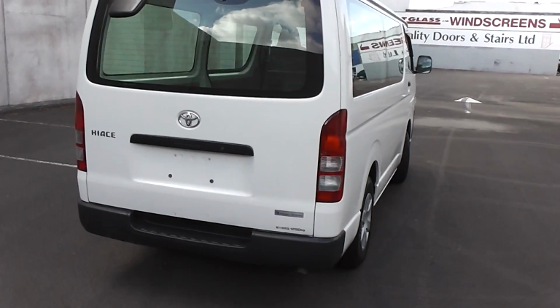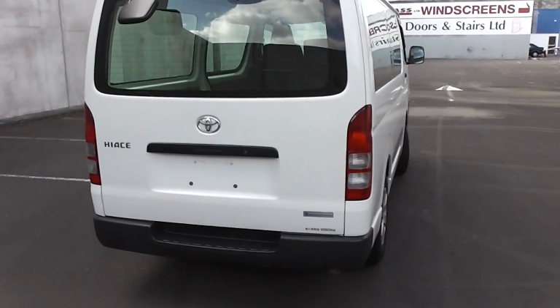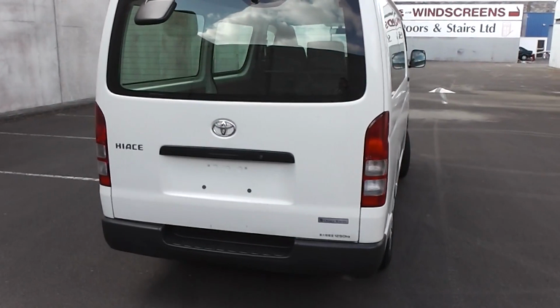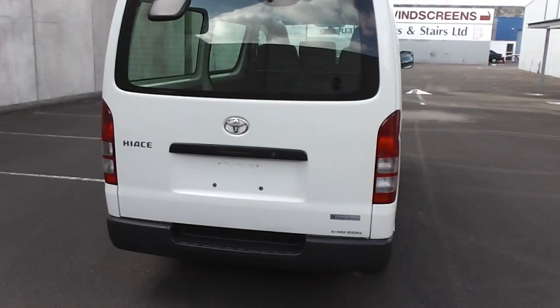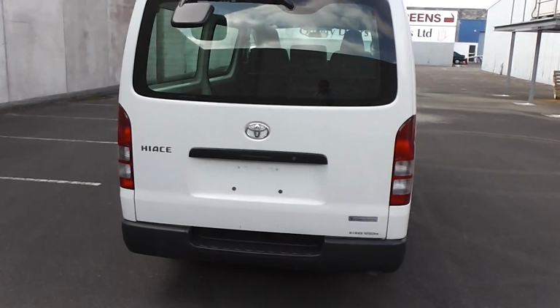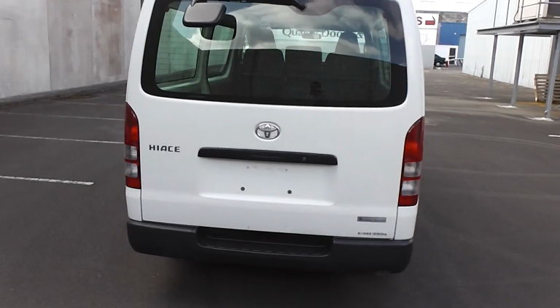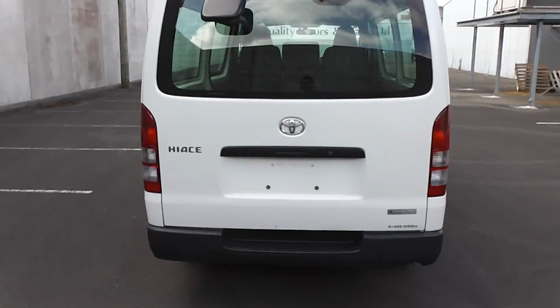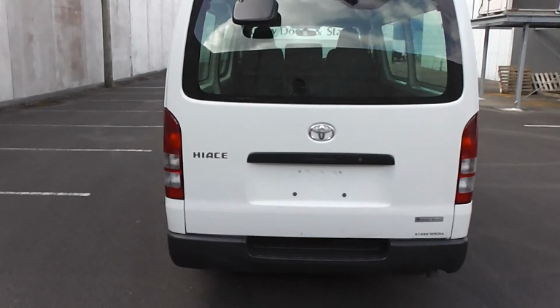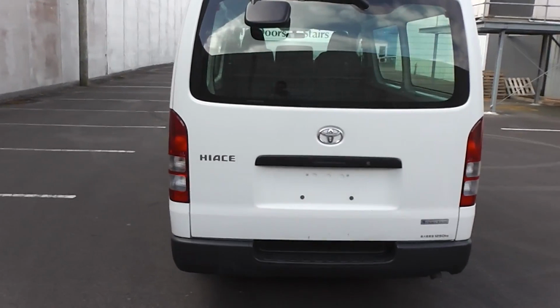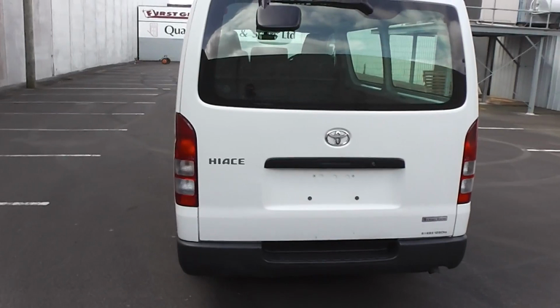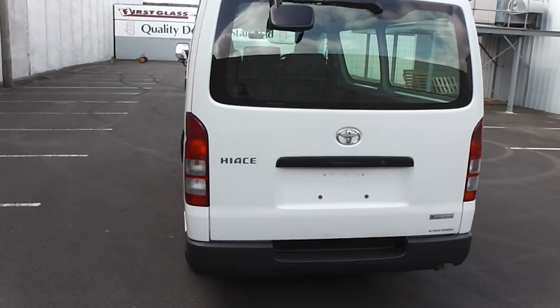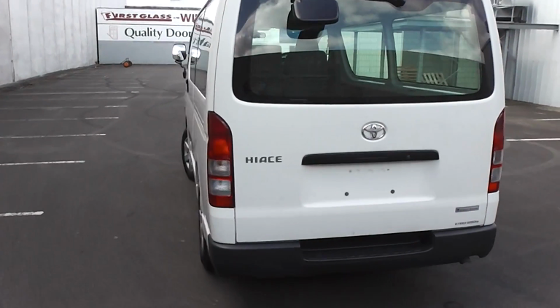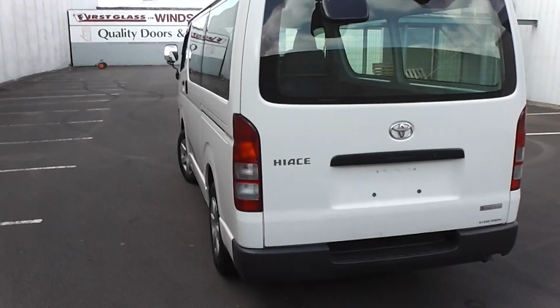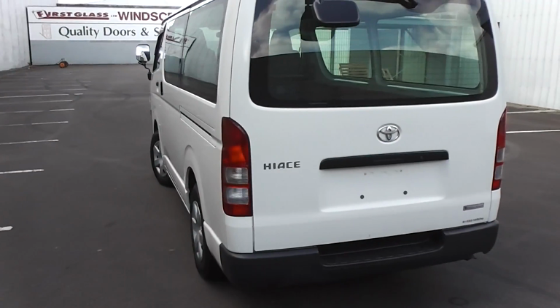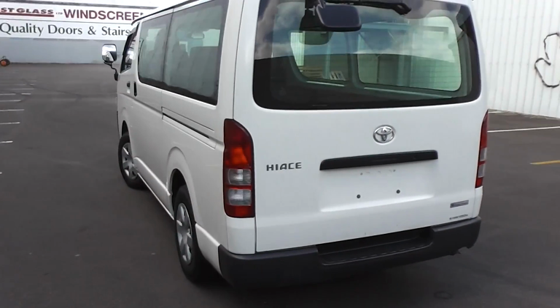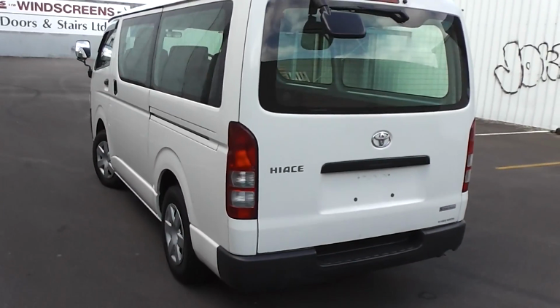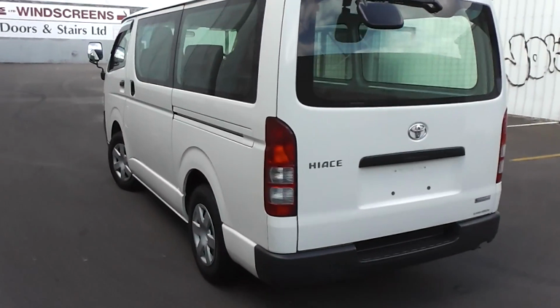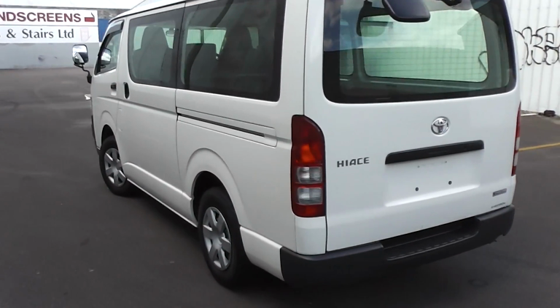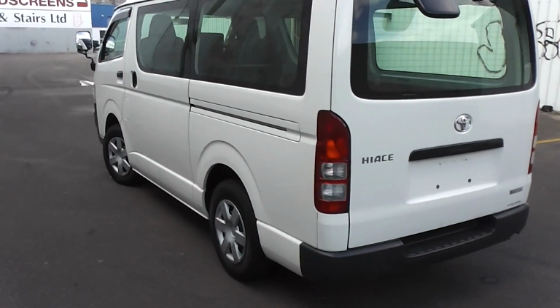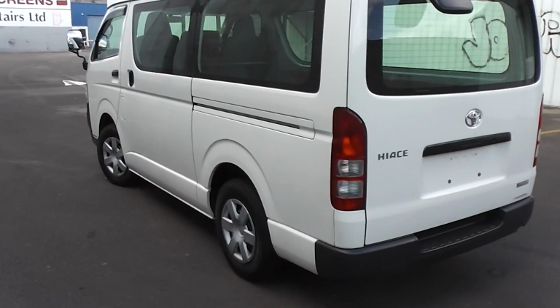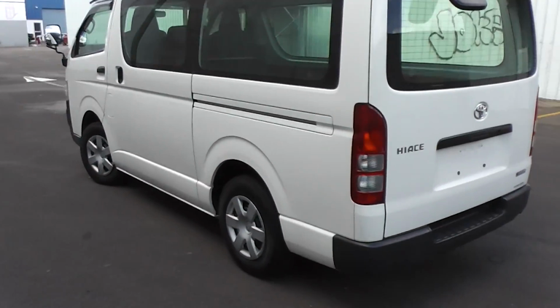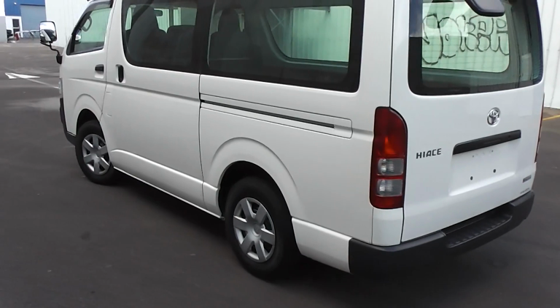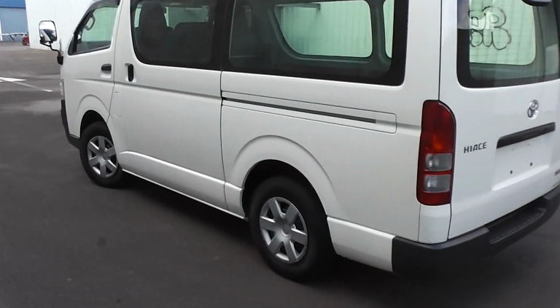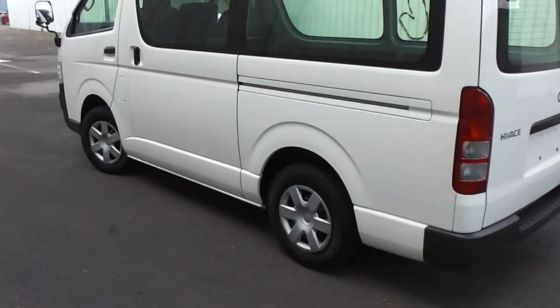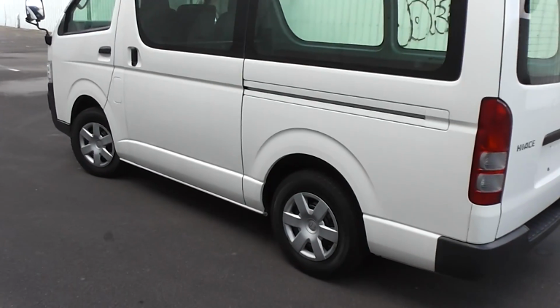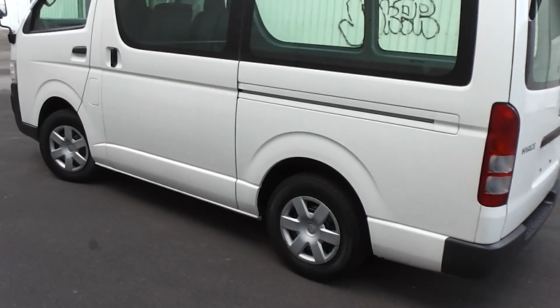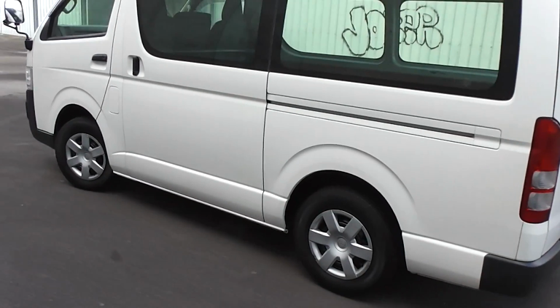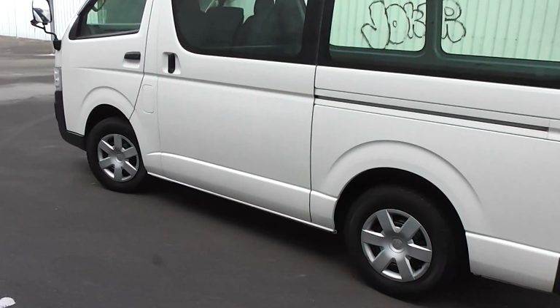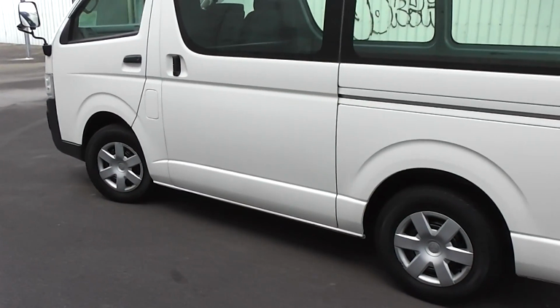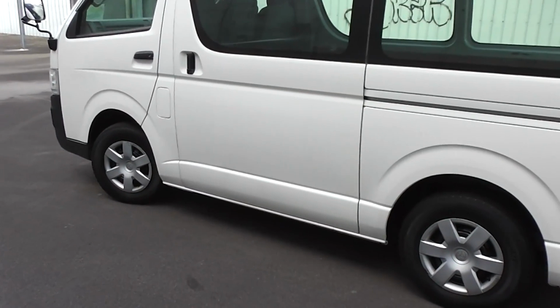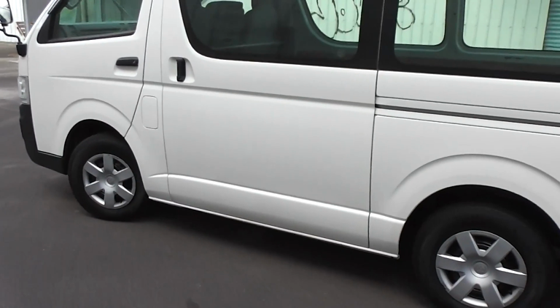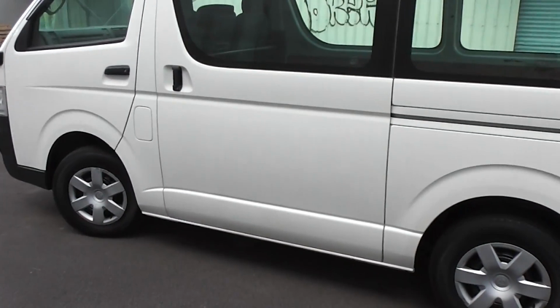The great thing about the Hi-Ace is its turning circle — only 5 meters, so very manoeuvrable. Has a semi-litre fuel tank, and this van is very clean and tidy.